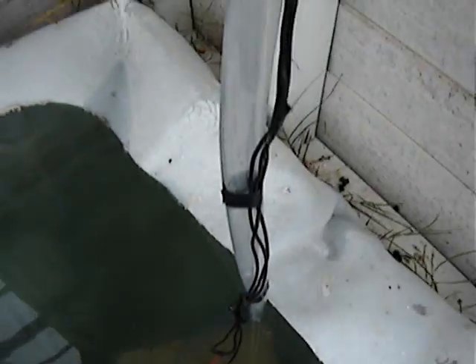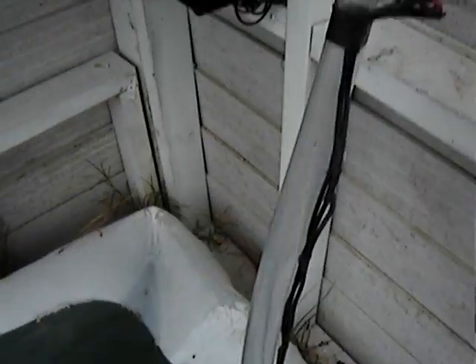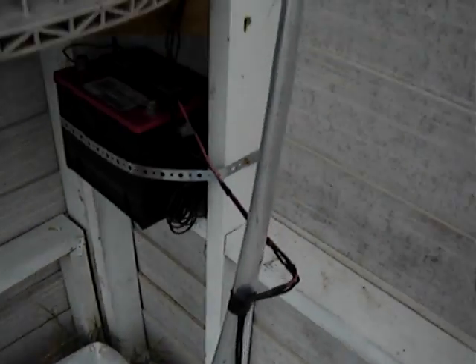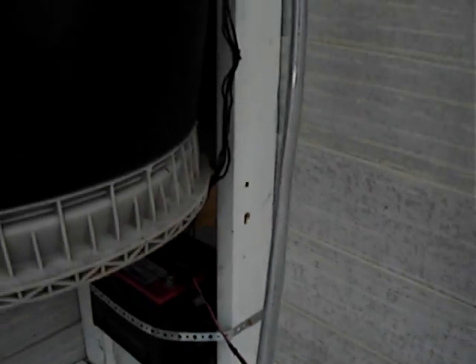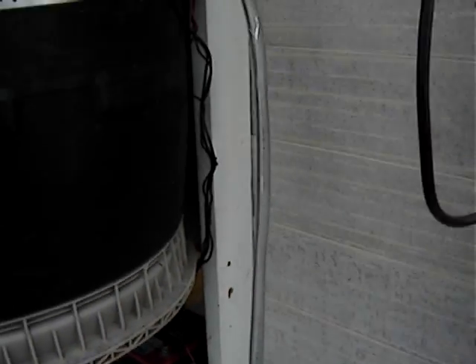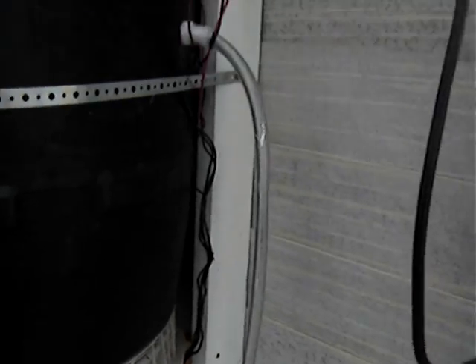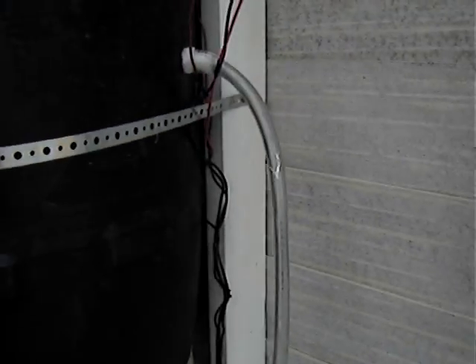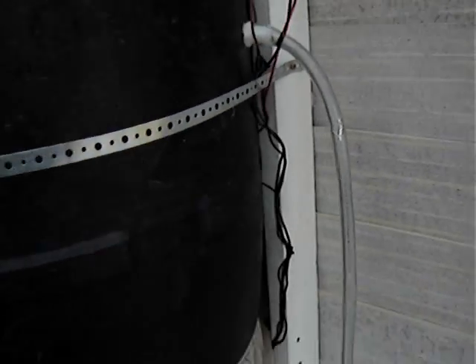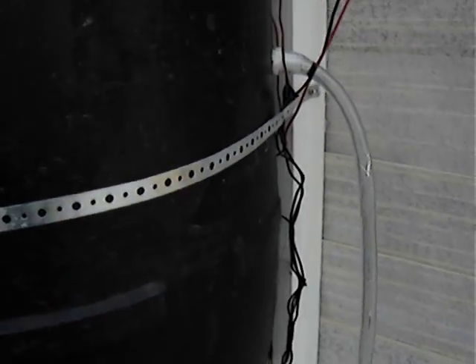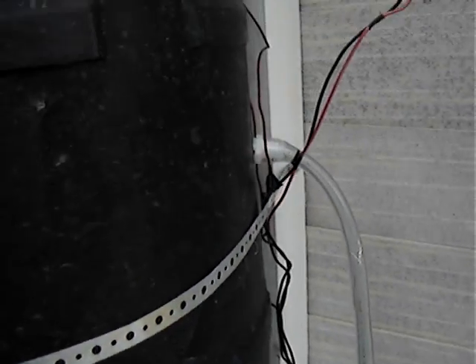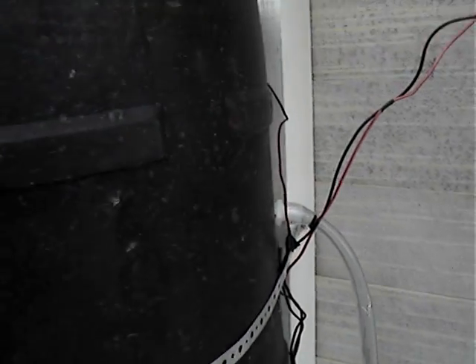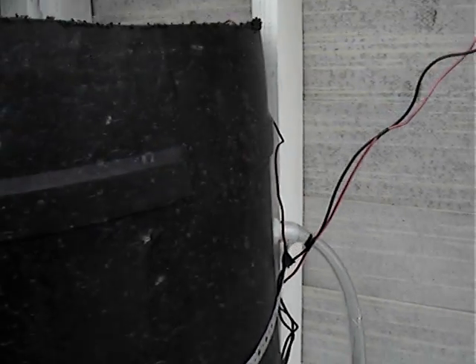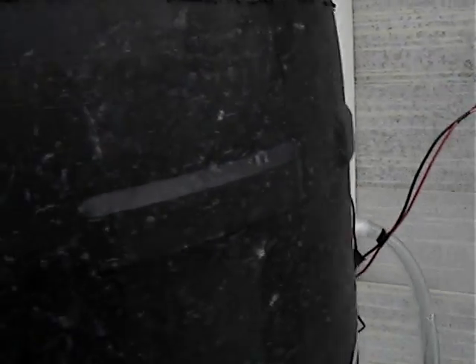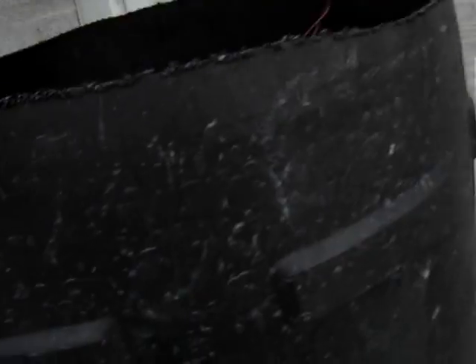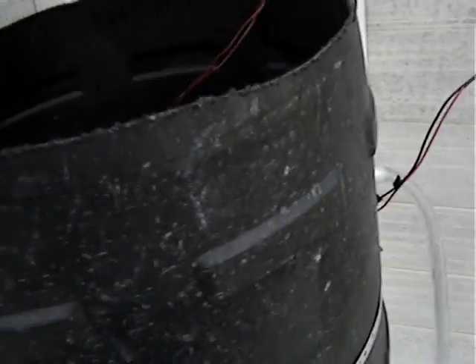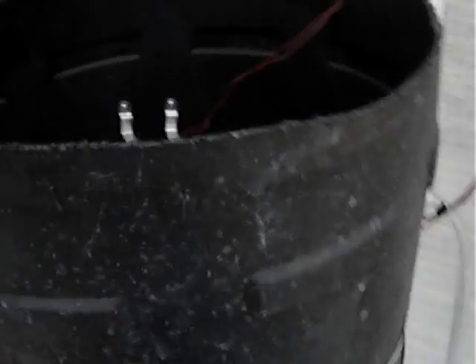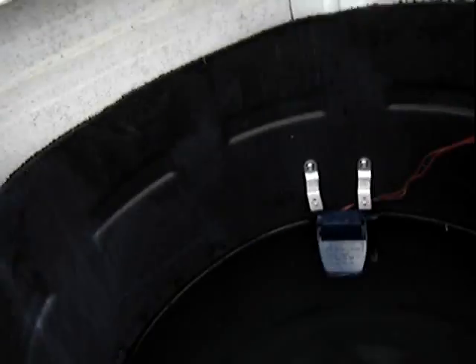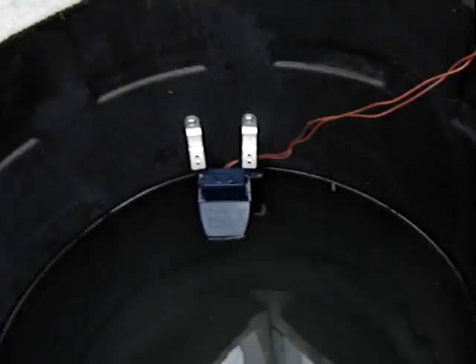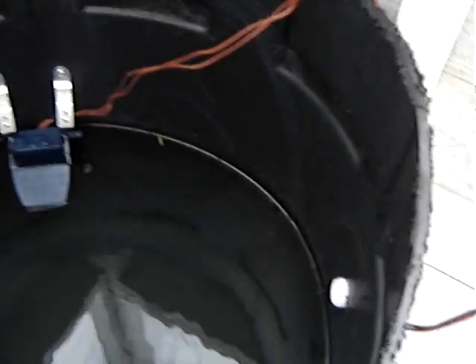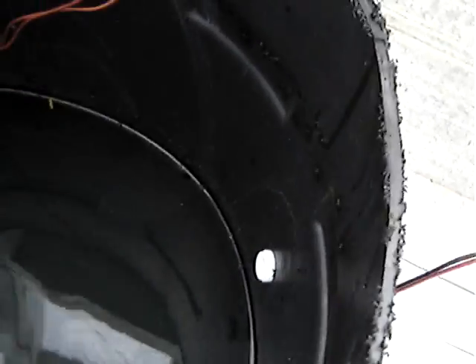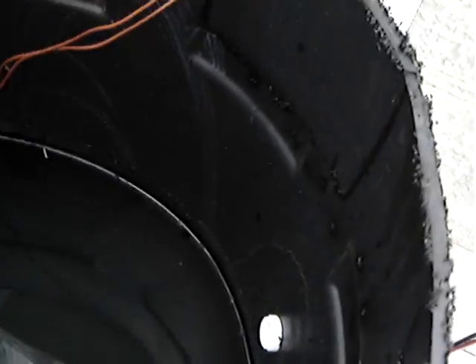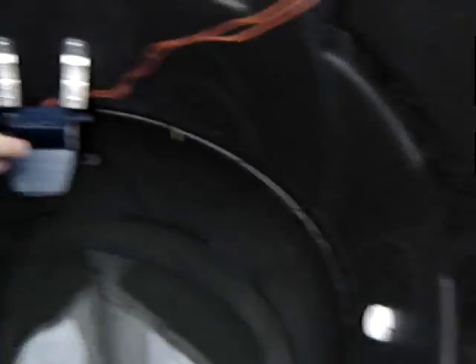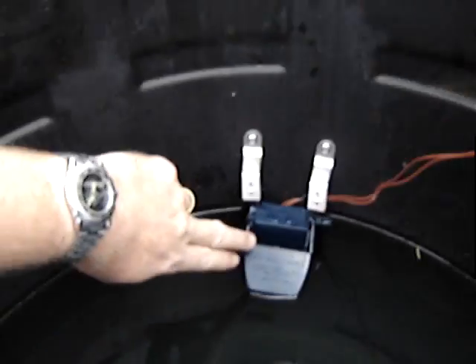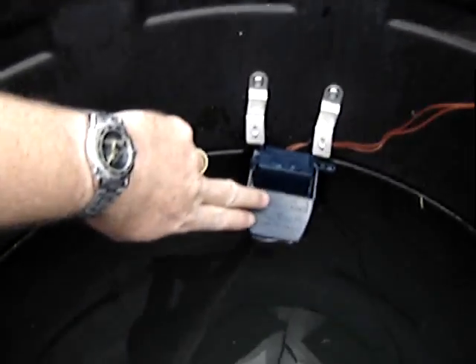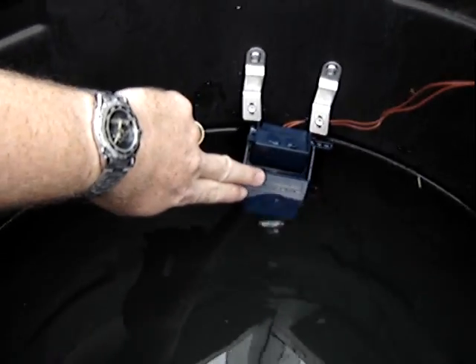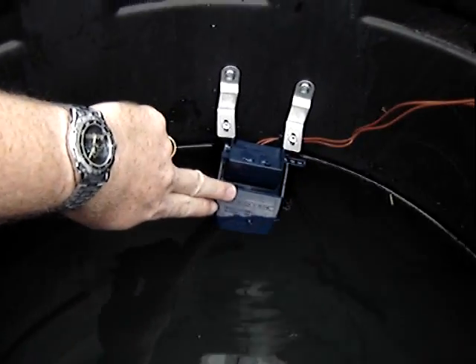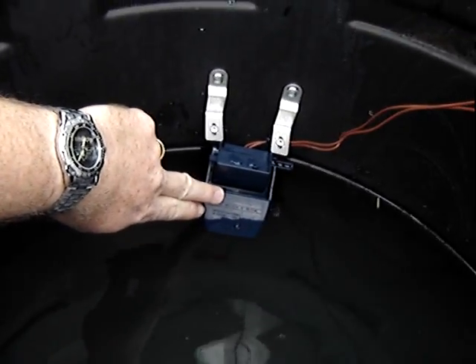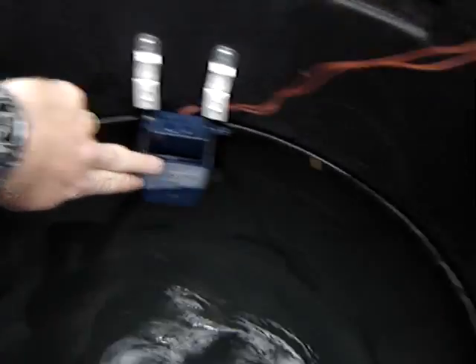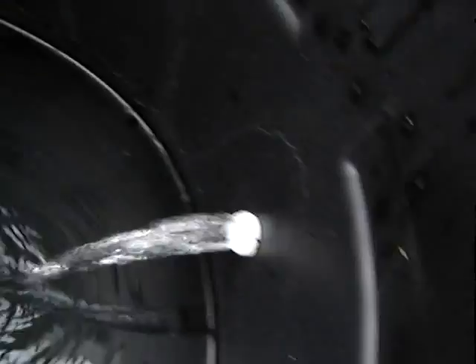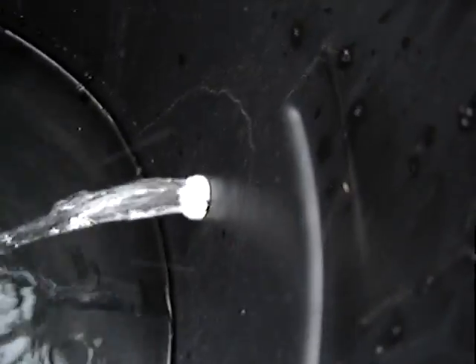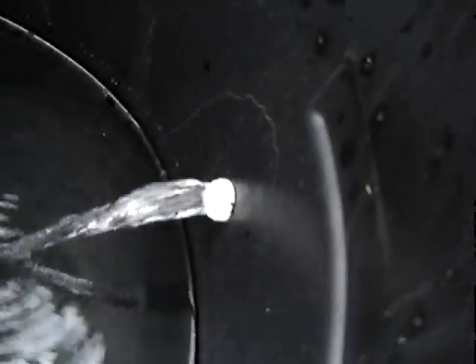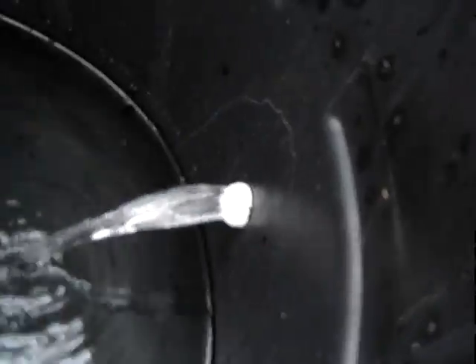It pumps up this line here and to my feed tank. This is my feed tank, and you can see that when I activate the switch here, water comes out here.